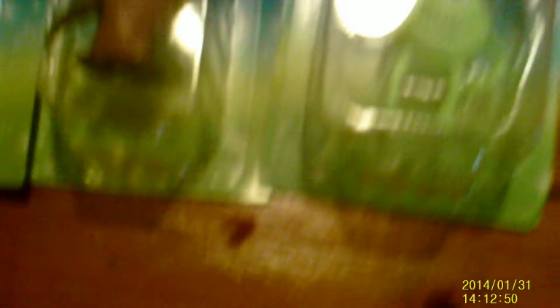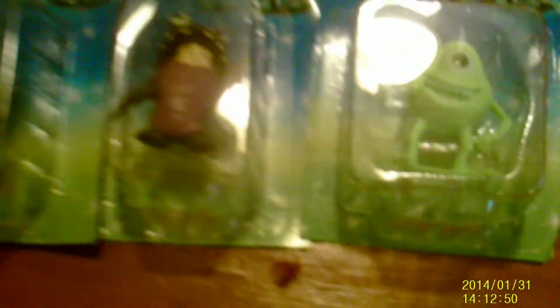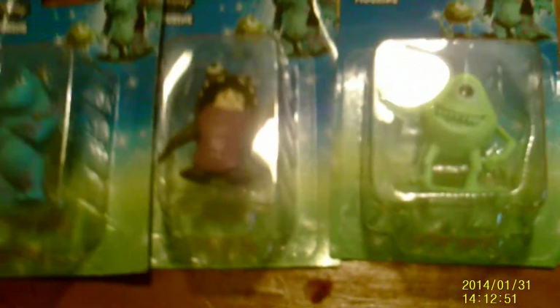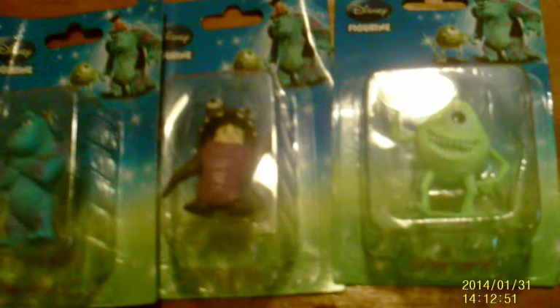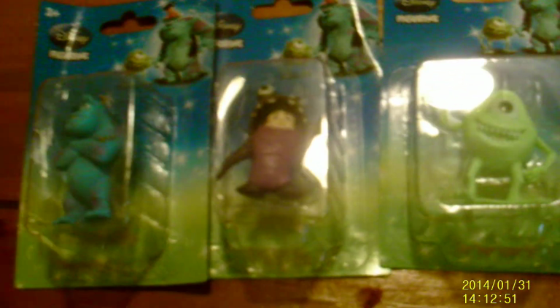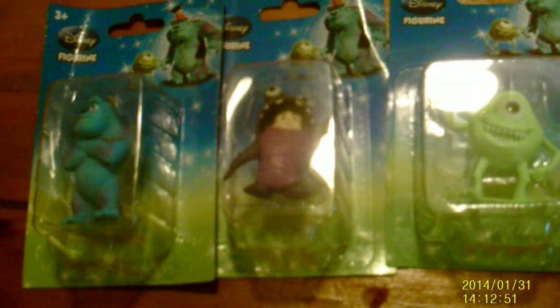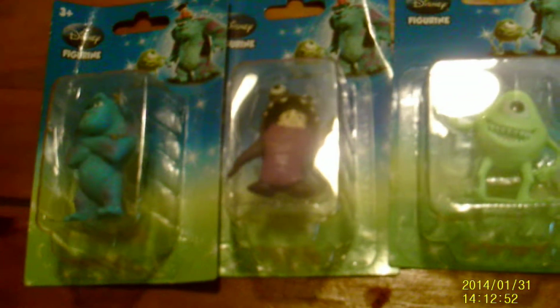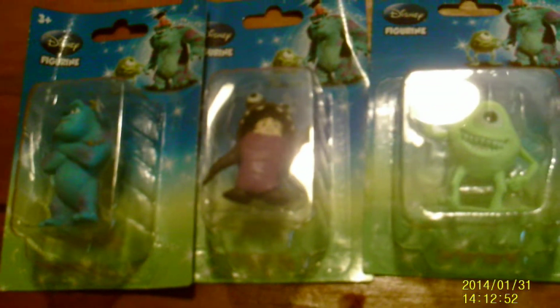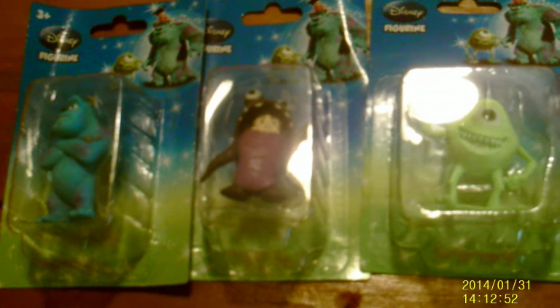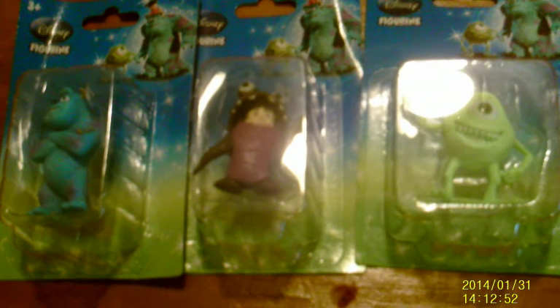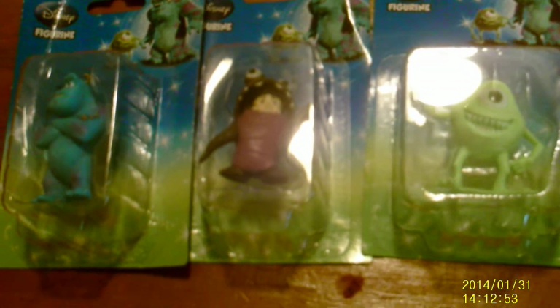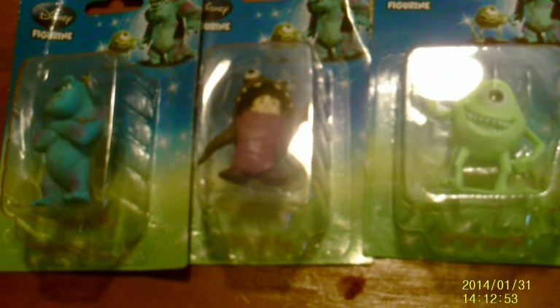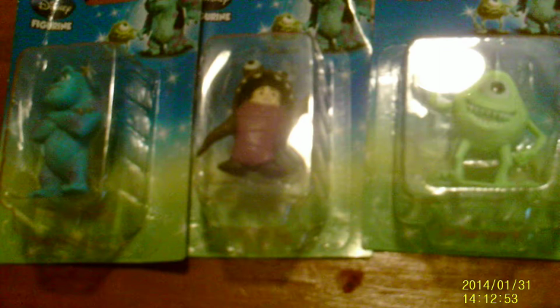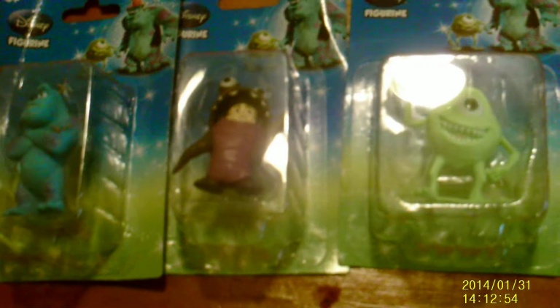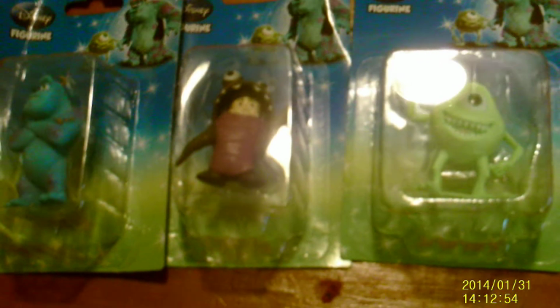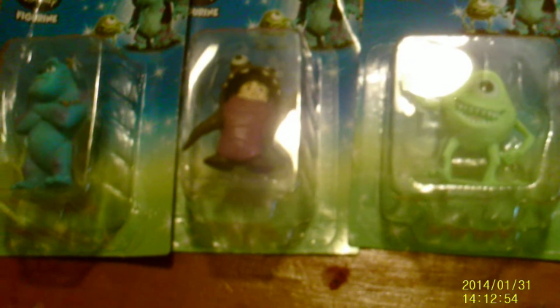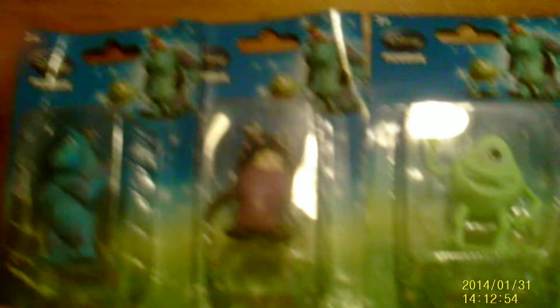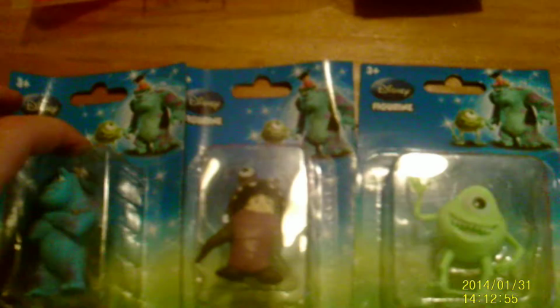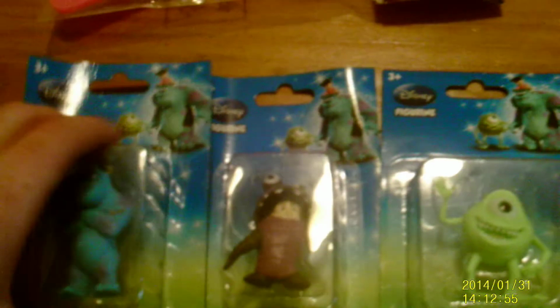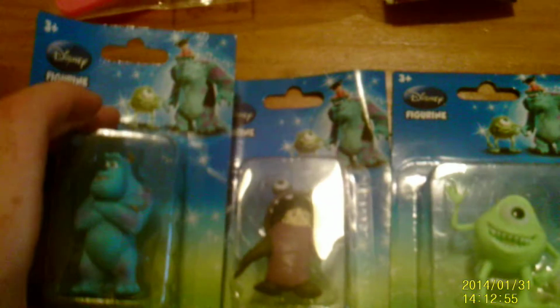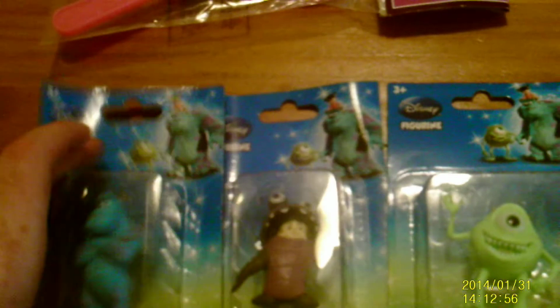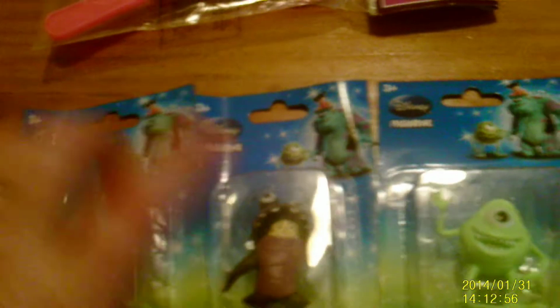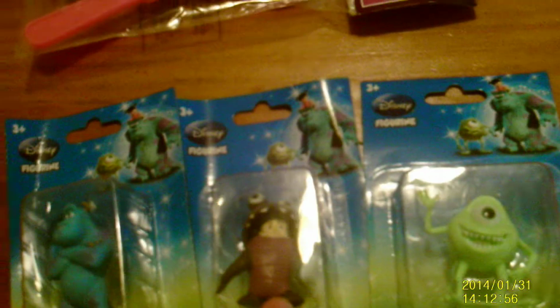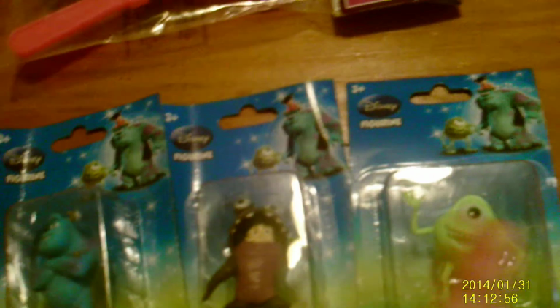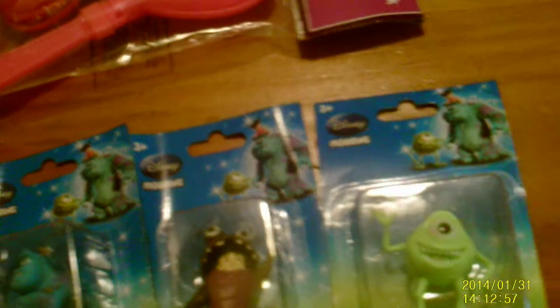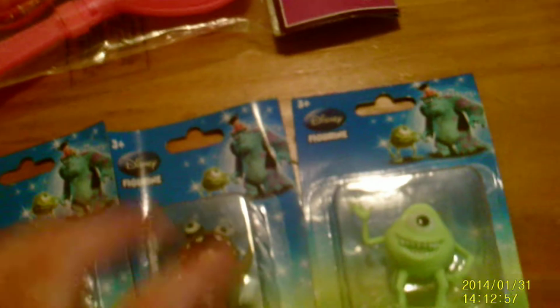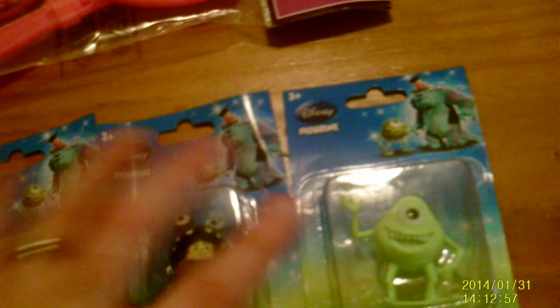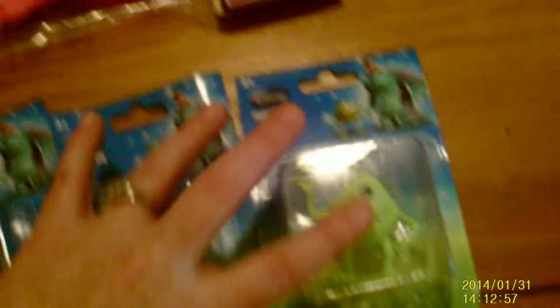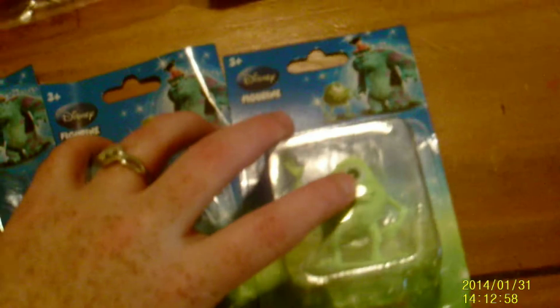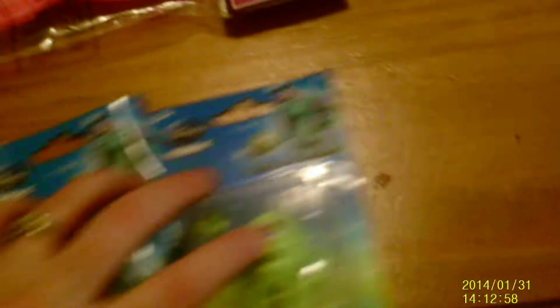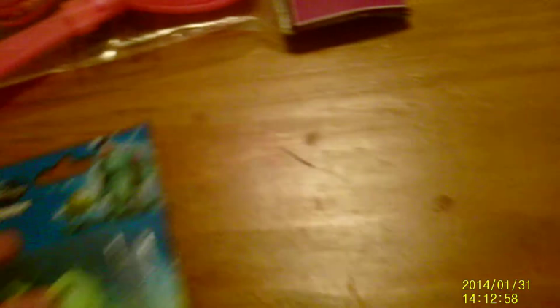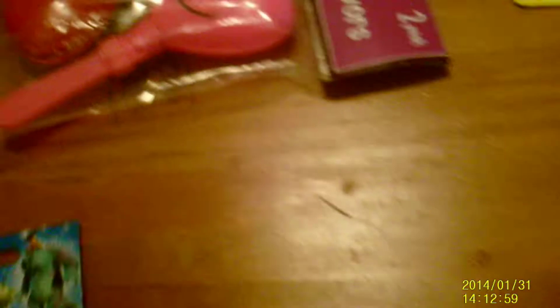I also got these three Monsters Inc. characters — Sully, Boo, and Mike Wazowski — for them to play with.